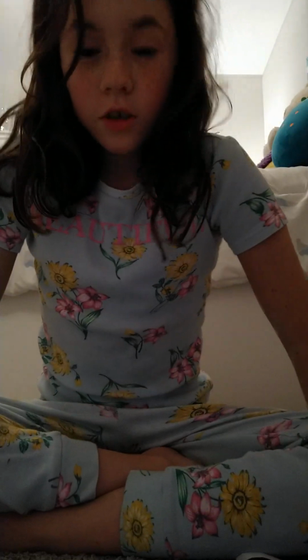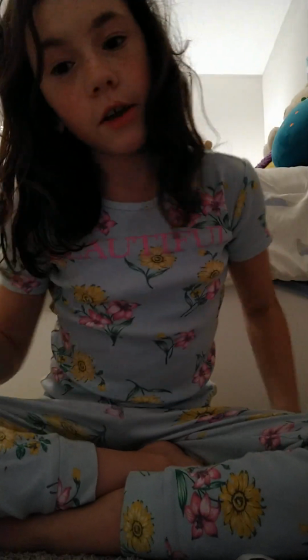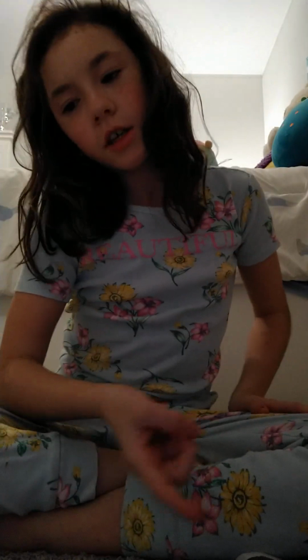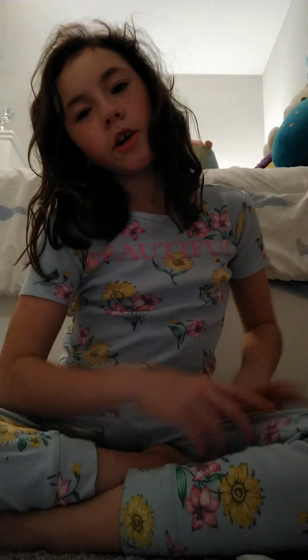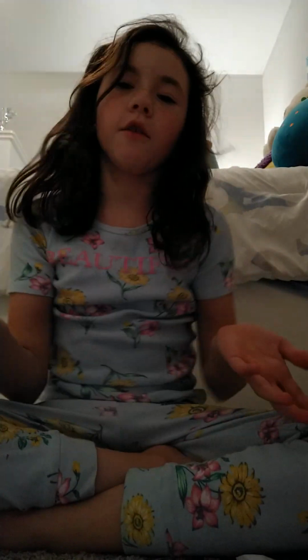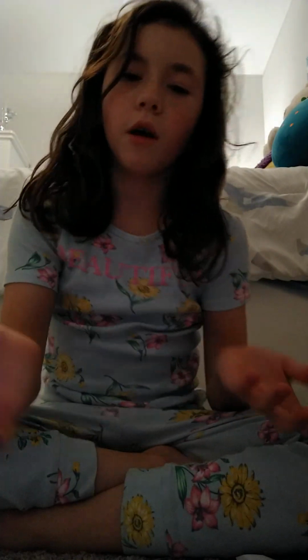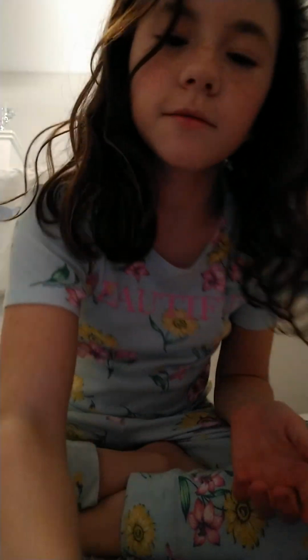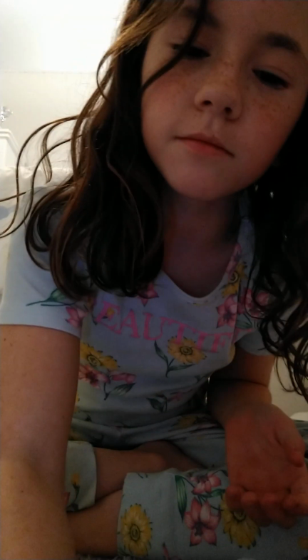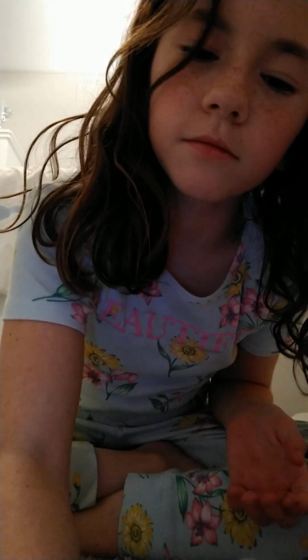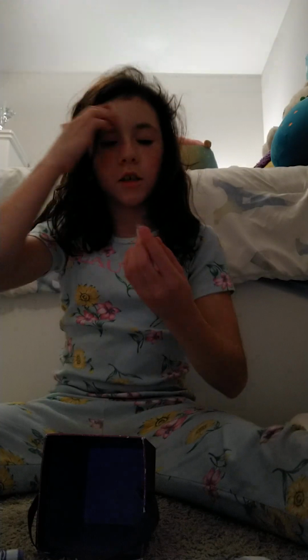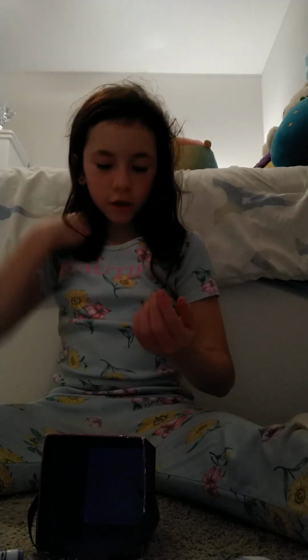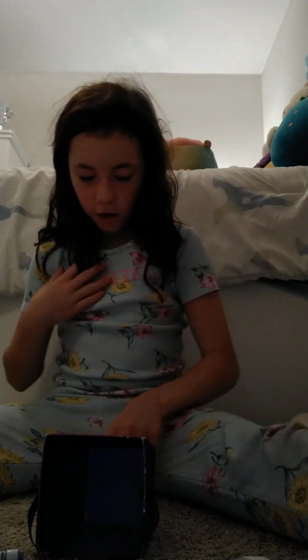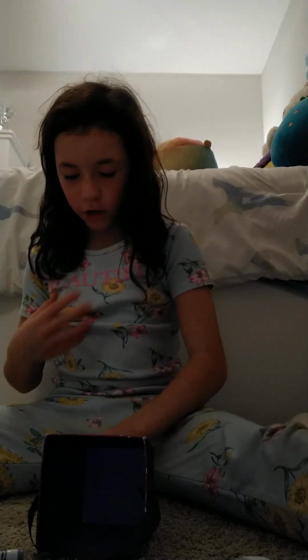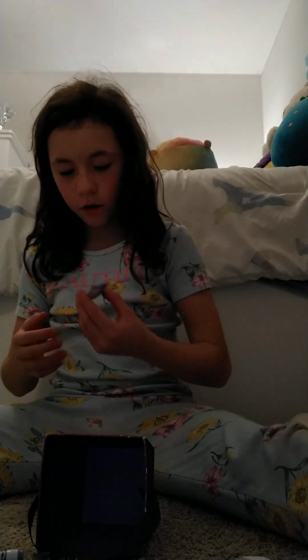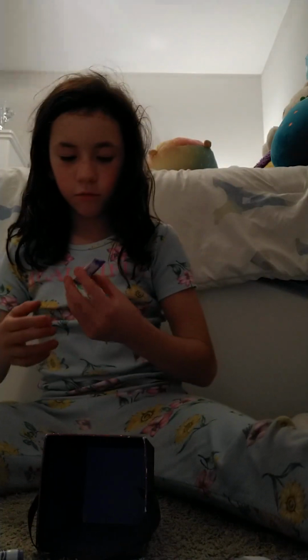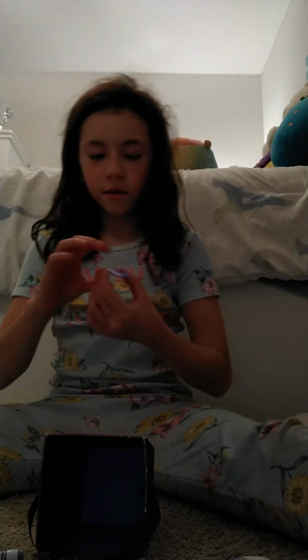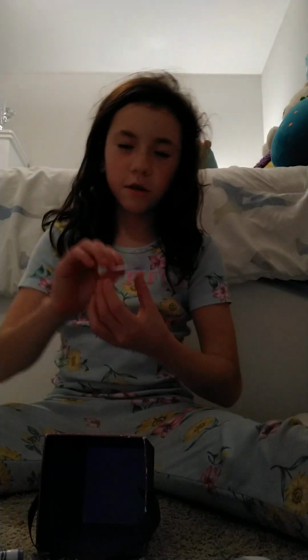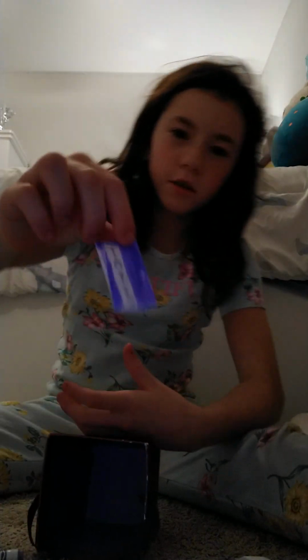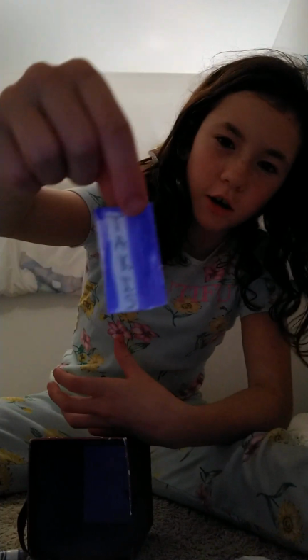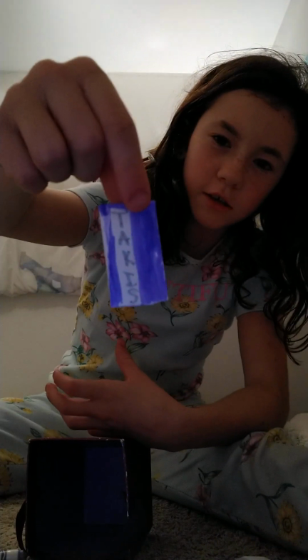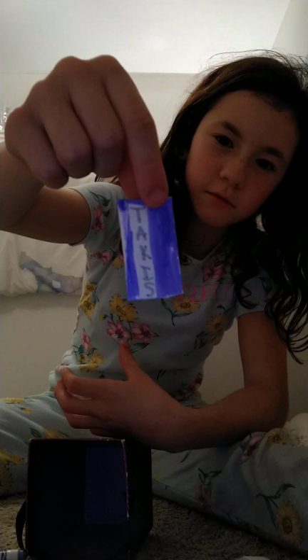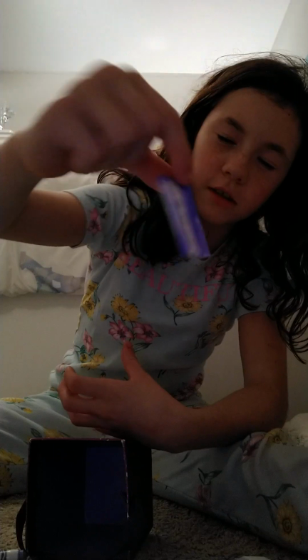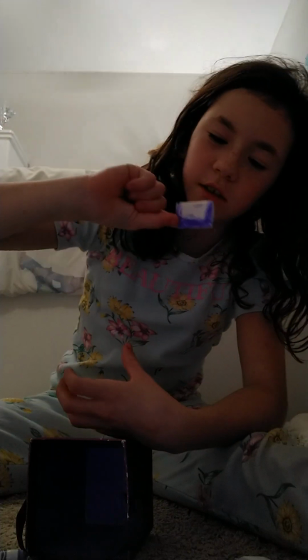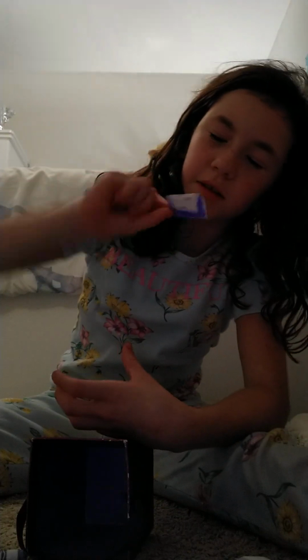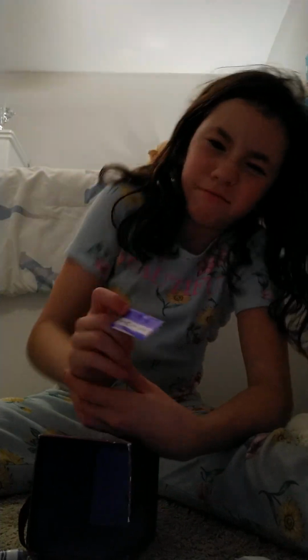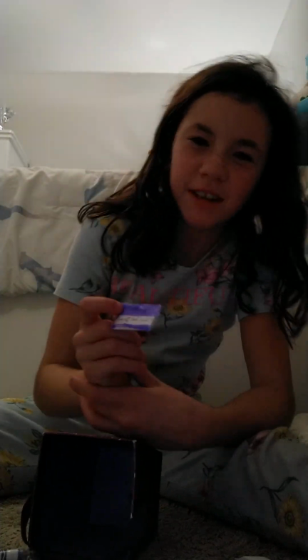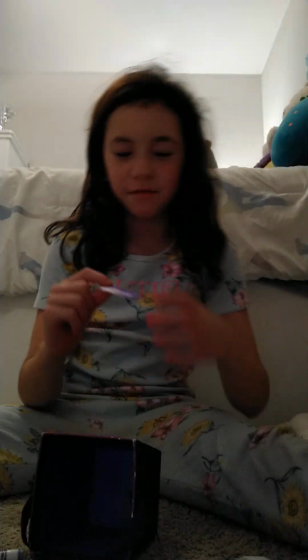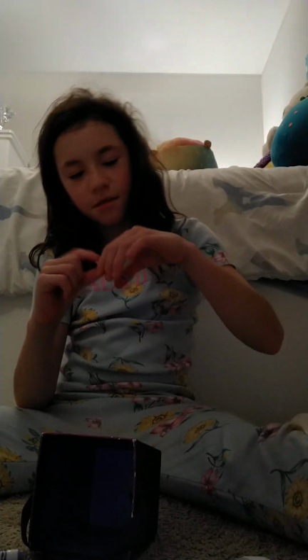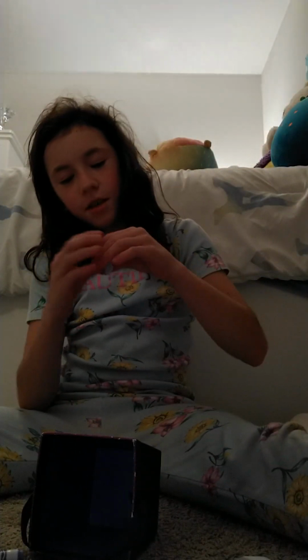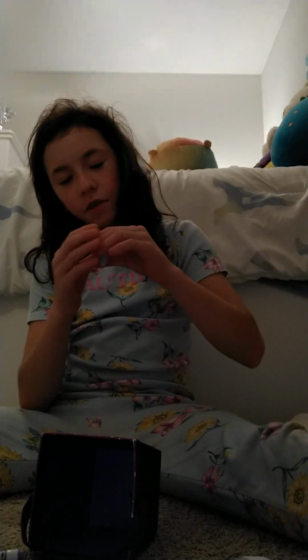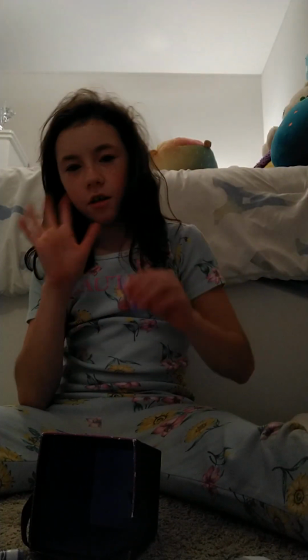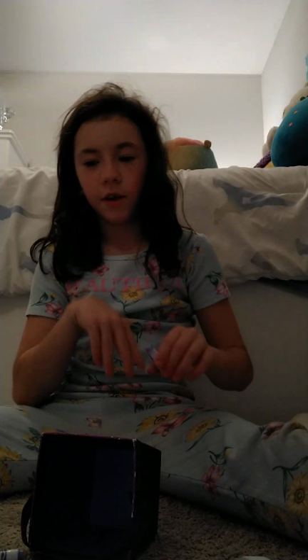Now you need to color it however you want. So this is how I colored it — I just made it Takis. I think that's how you spell it, I don't know, but even if it's not, it's fine.